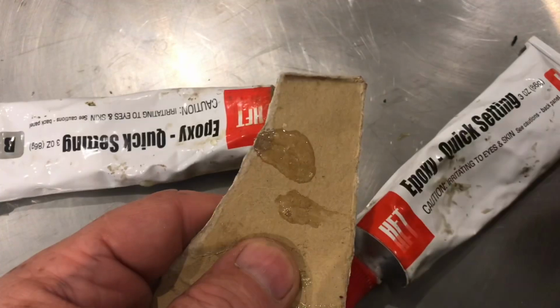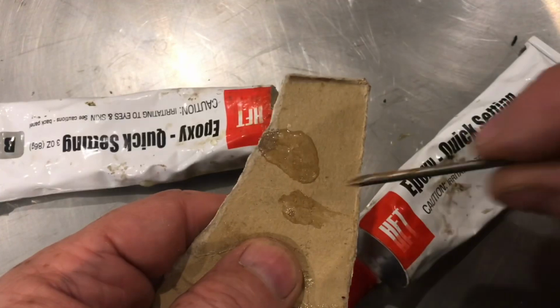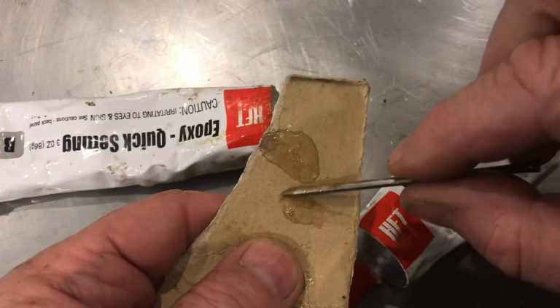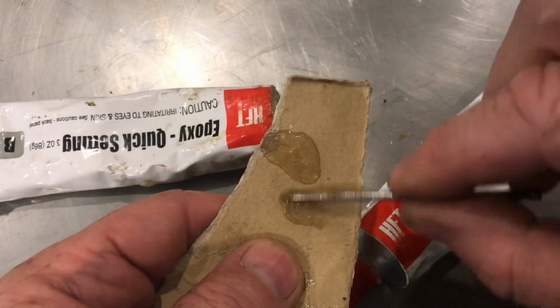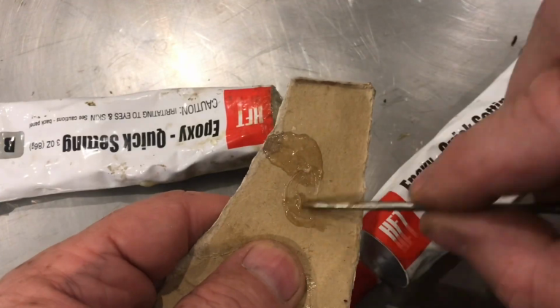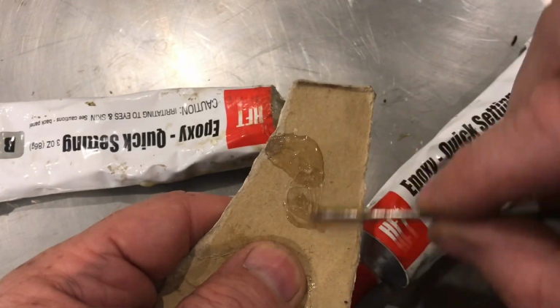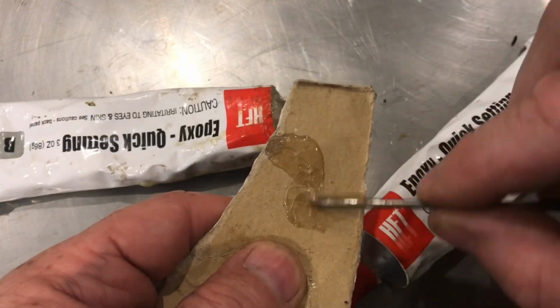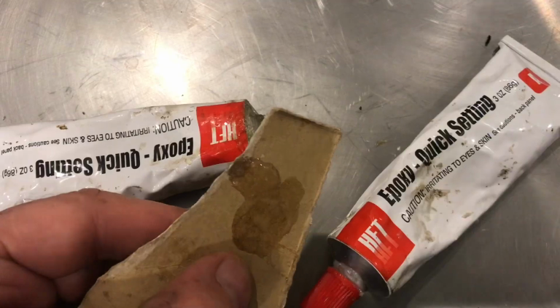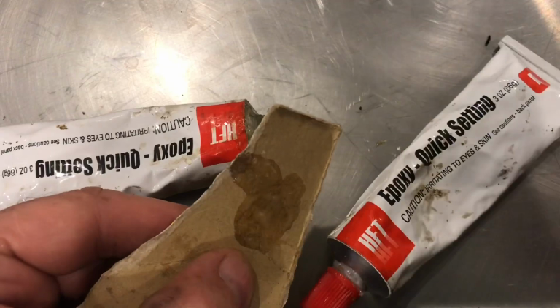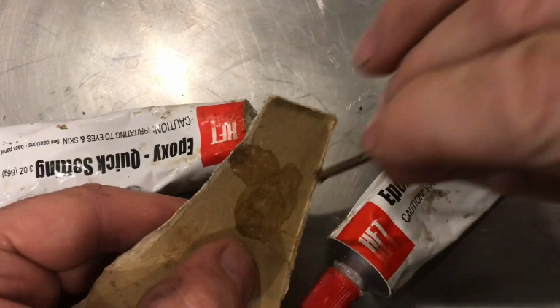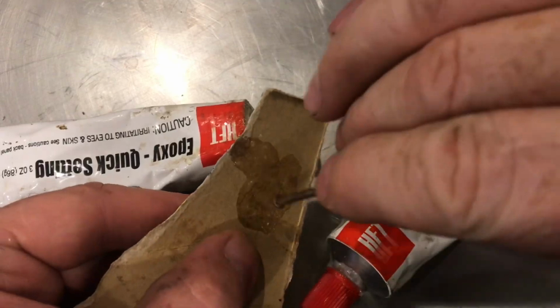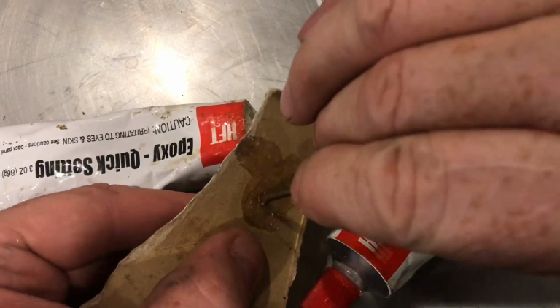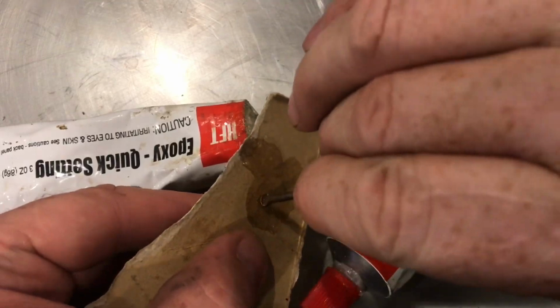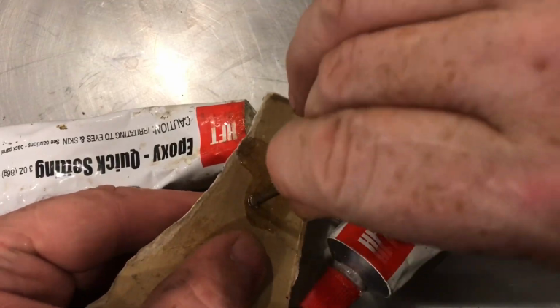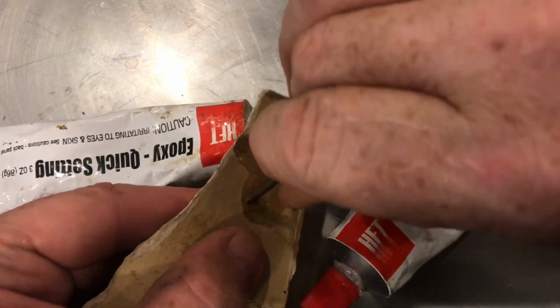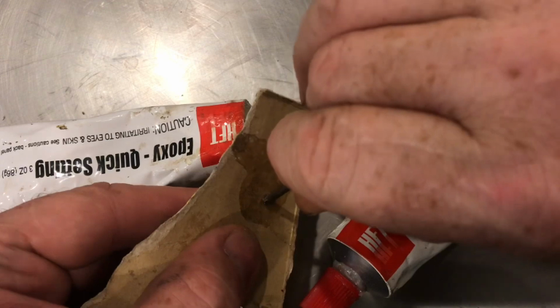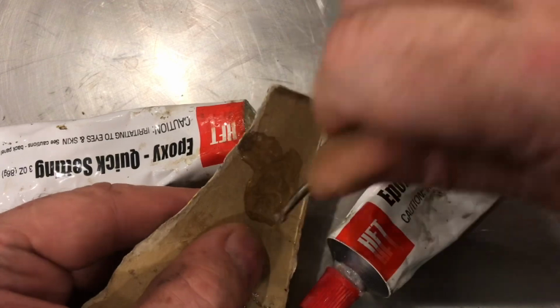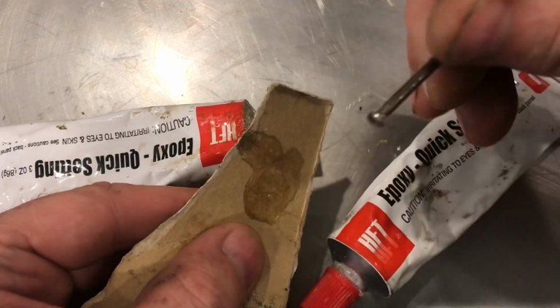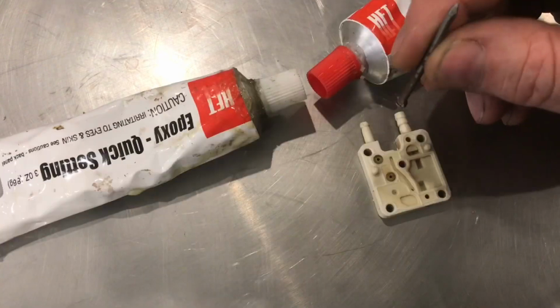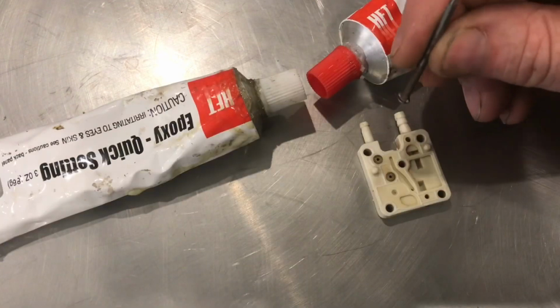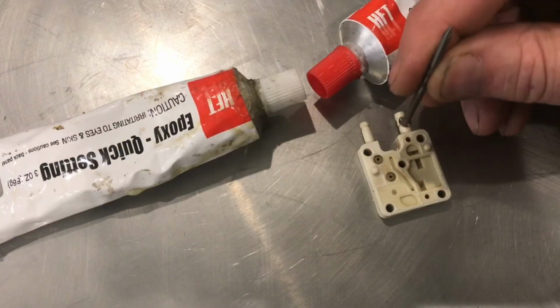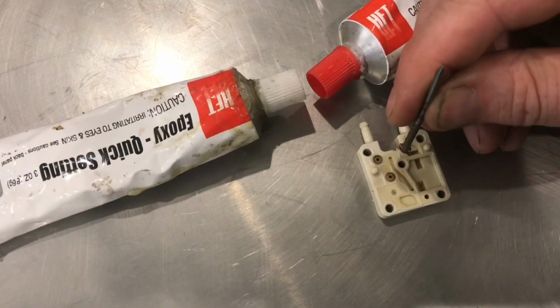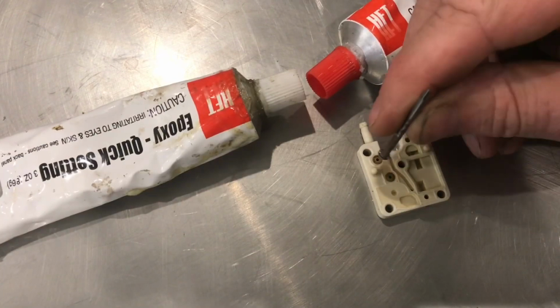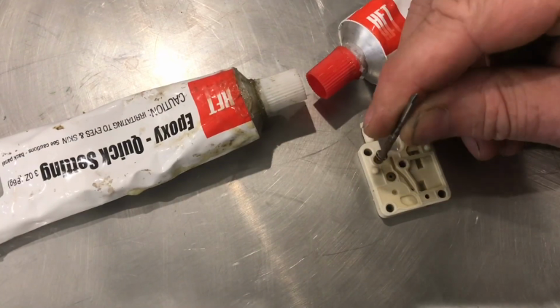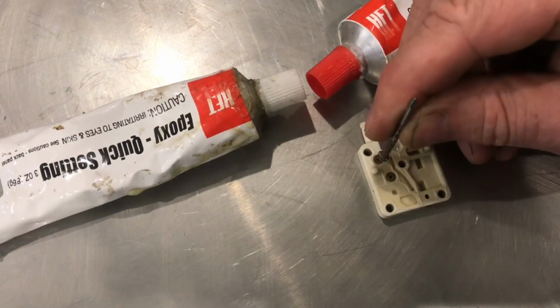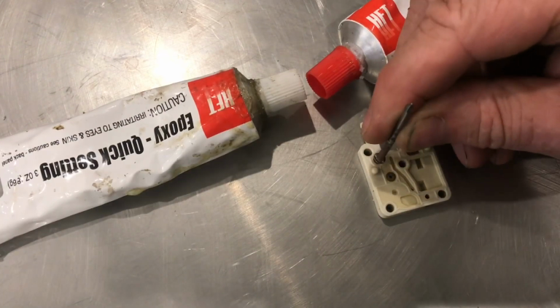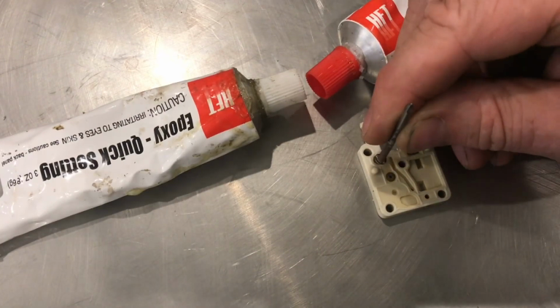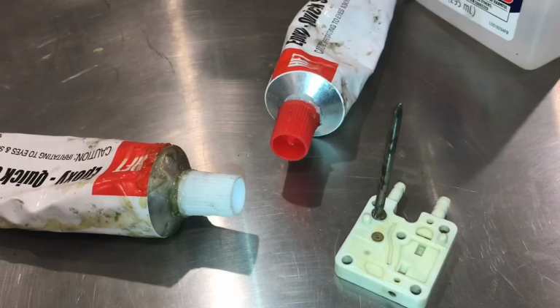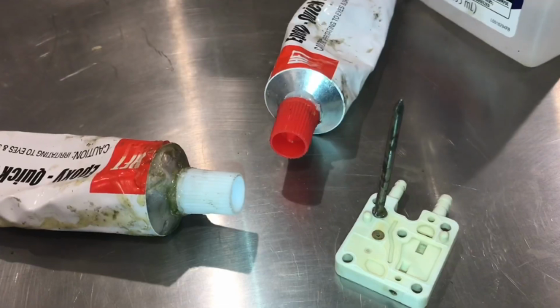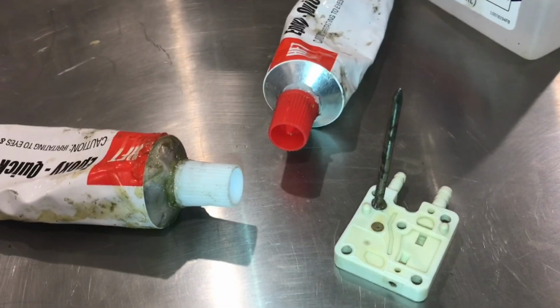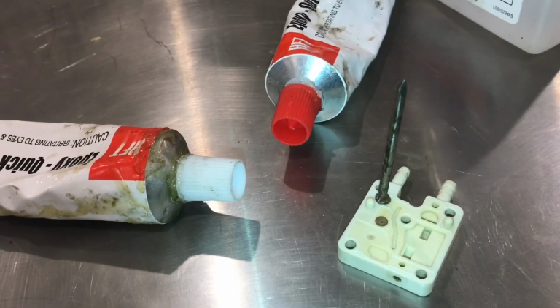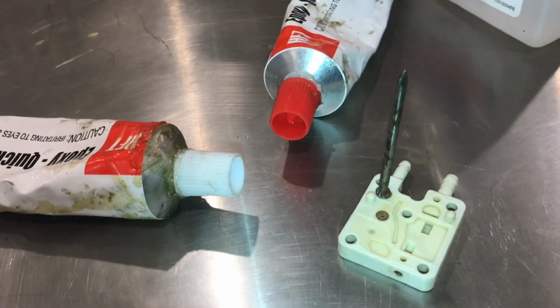Mix up some epoxy glue. Add some glue to the end of the nail. Set it onto the valve. Allow the glue to set.